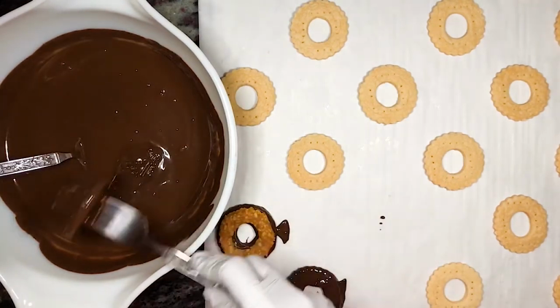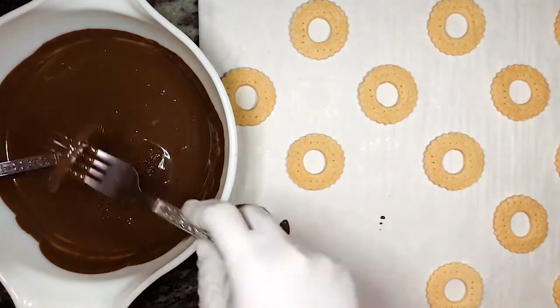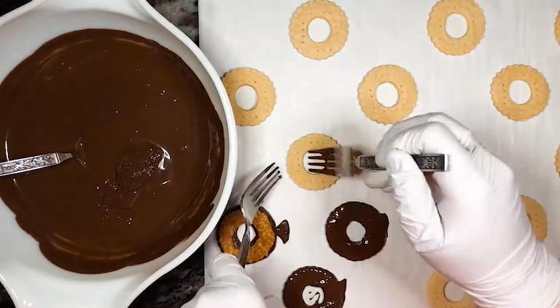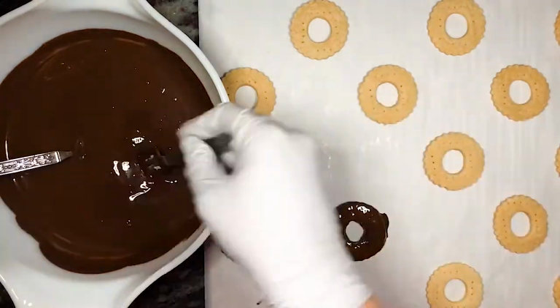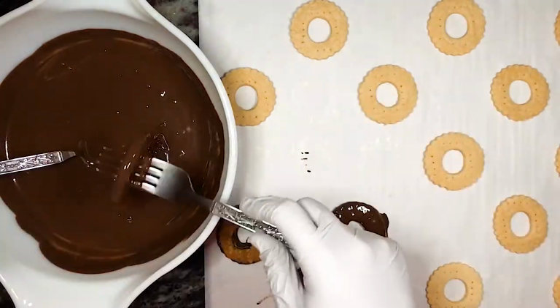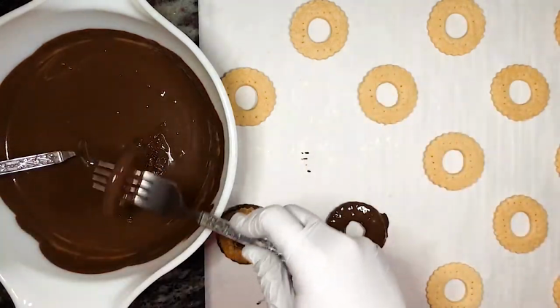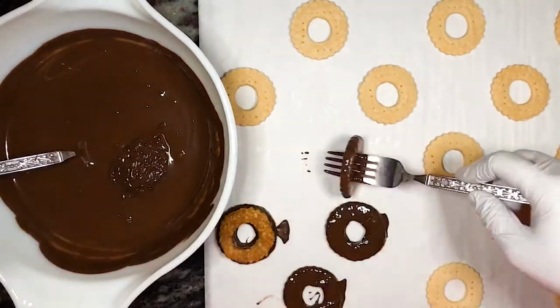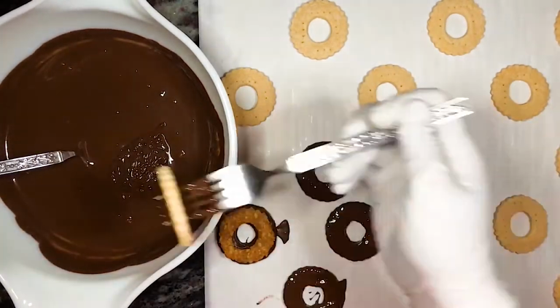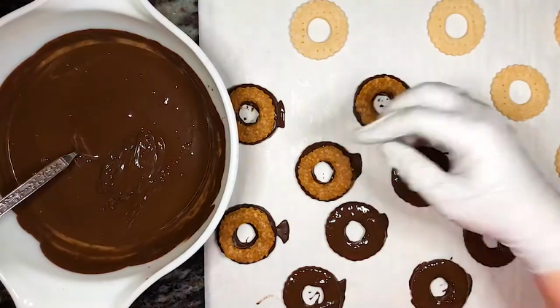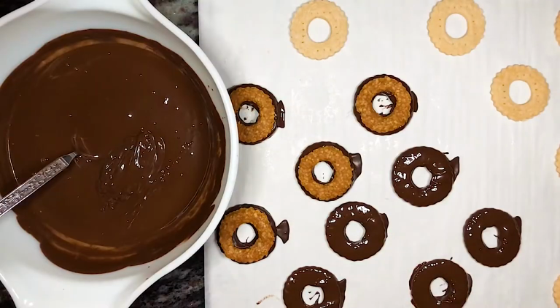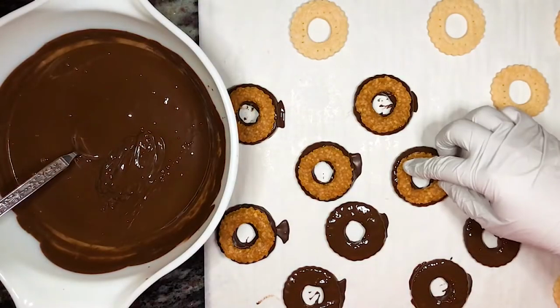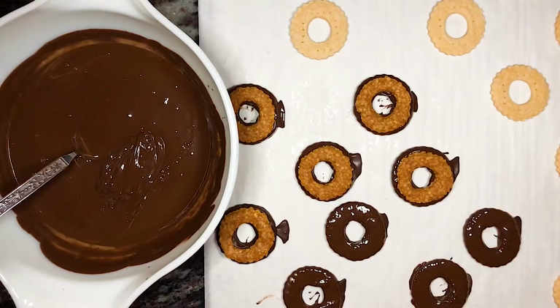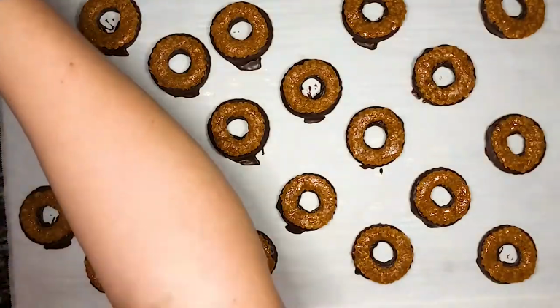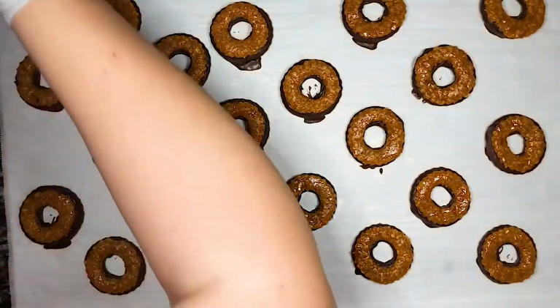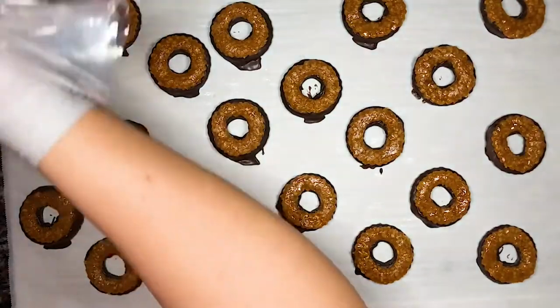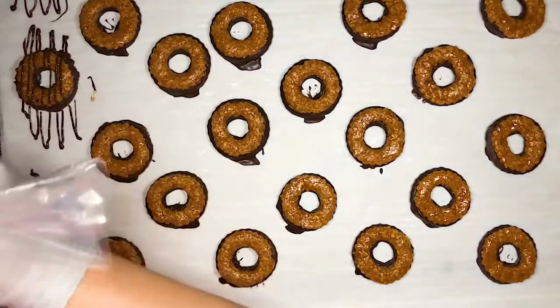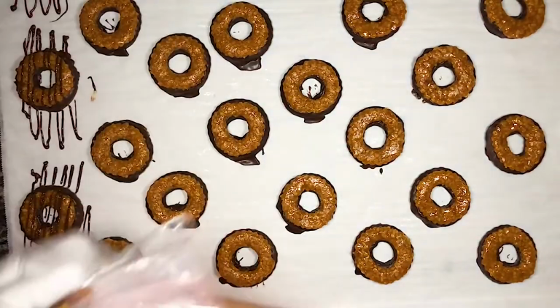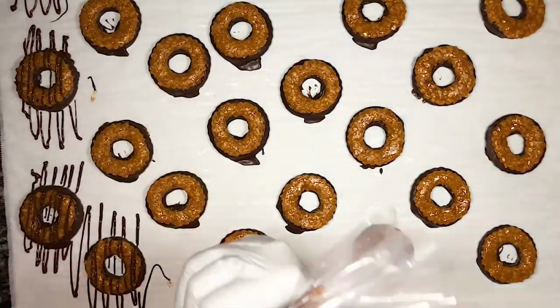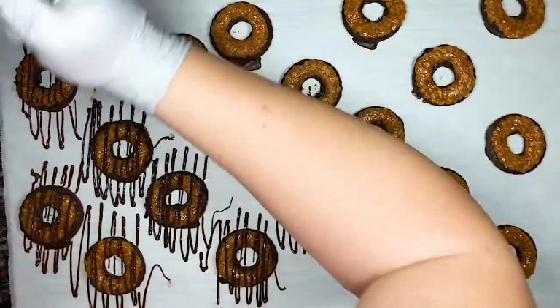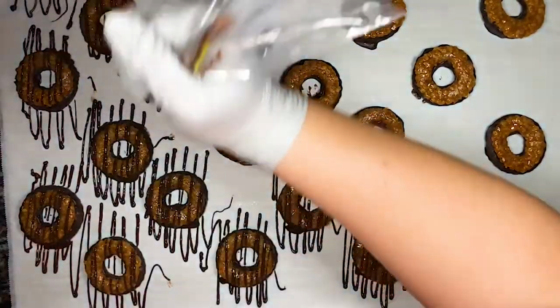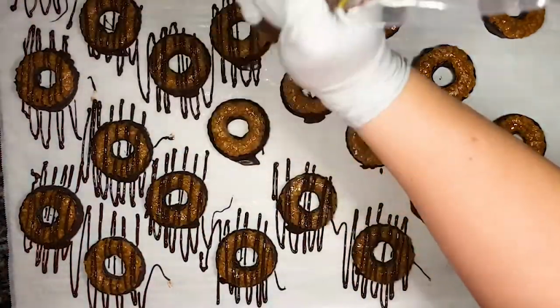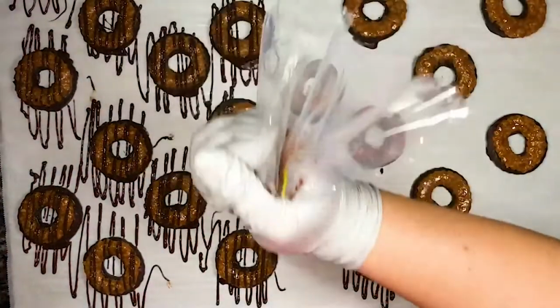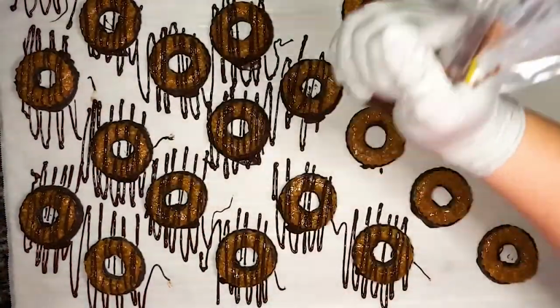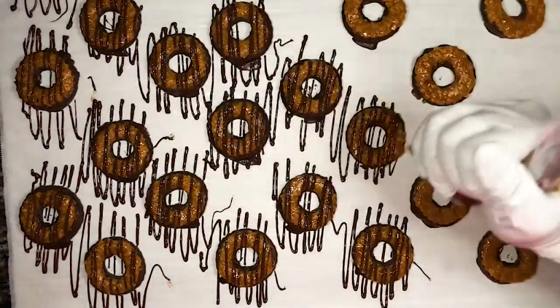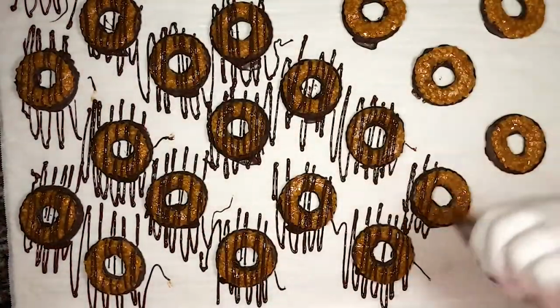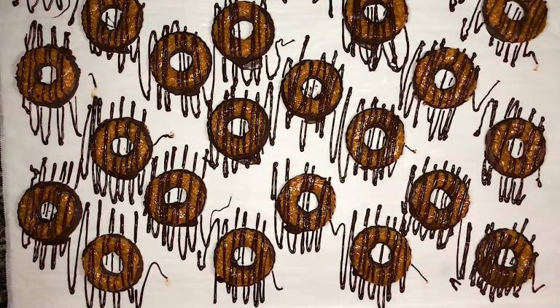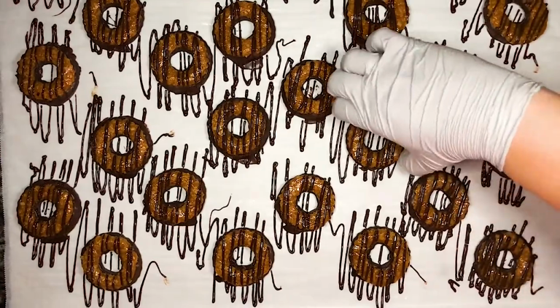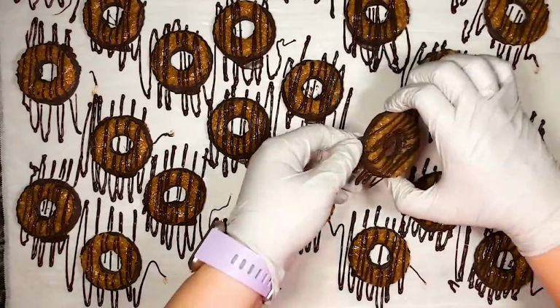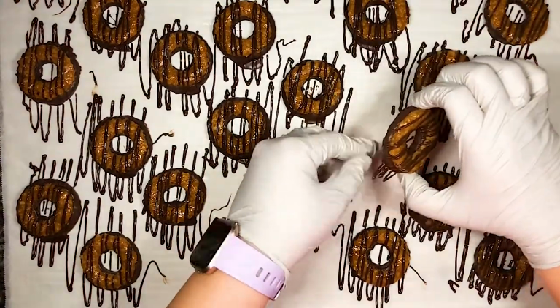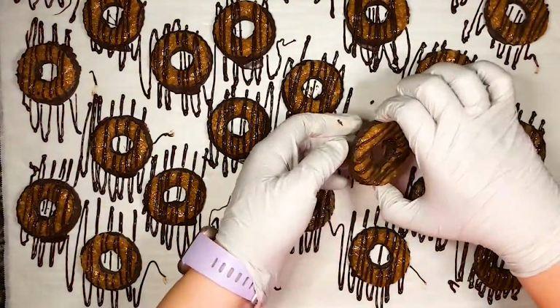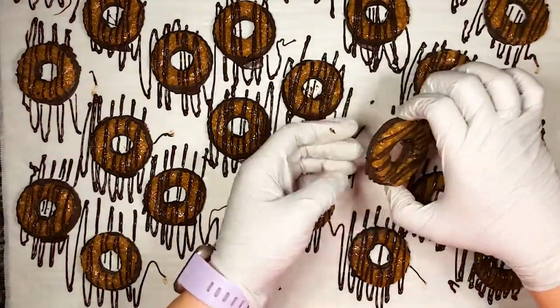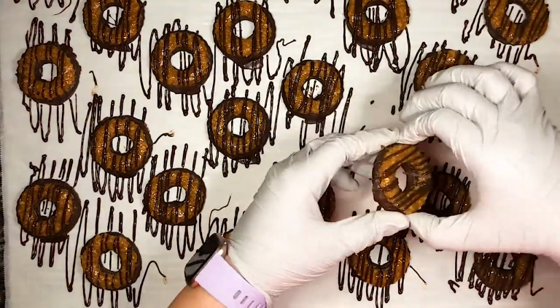Repeat this process with the rest of the cookies — I like to do about four to six cookies at a time. Finally, add some of the melted chocolate to a piping bag and drizzle it over the top of the cookies. Once the chocolate sets, gently remove the excess chocolate.